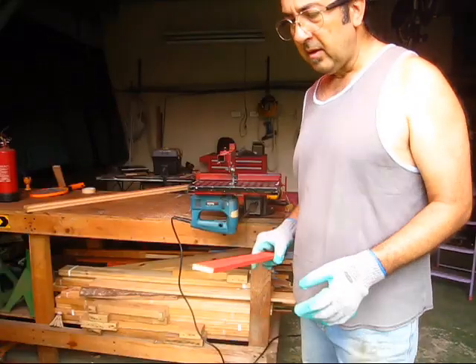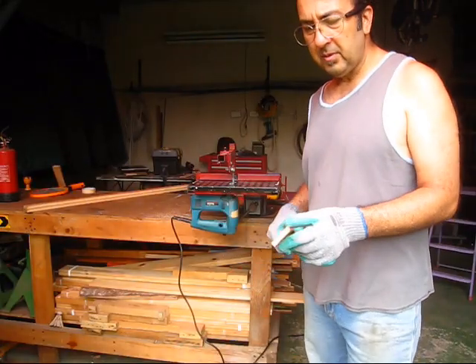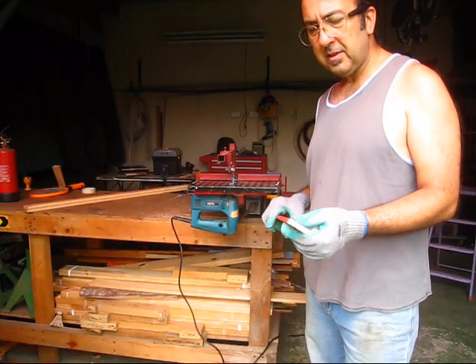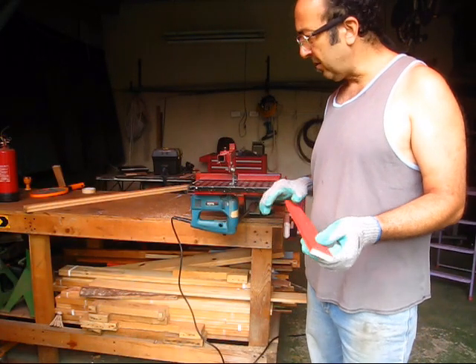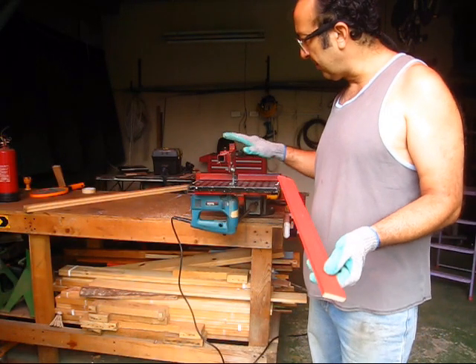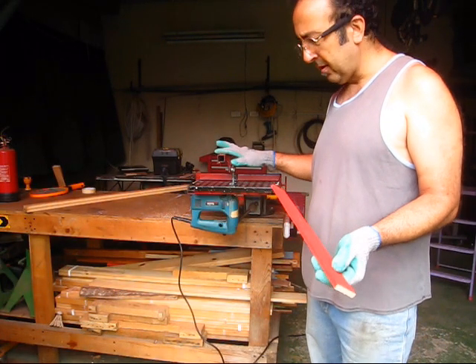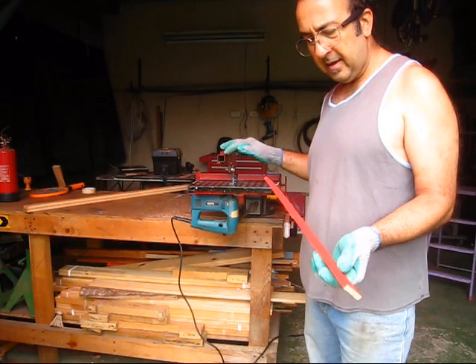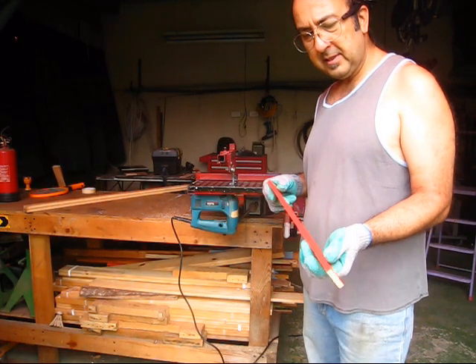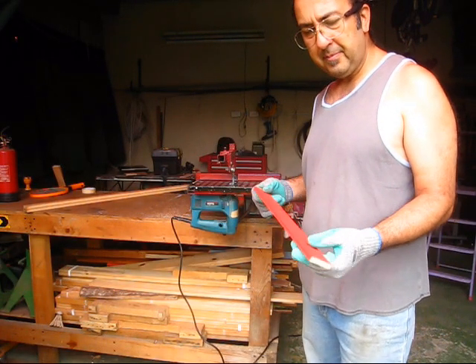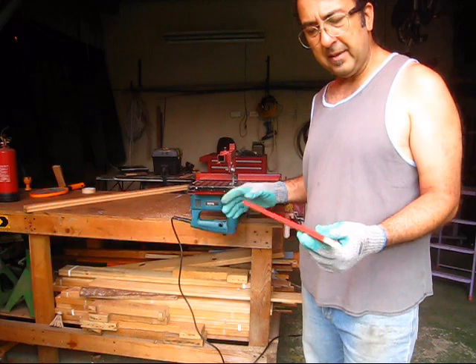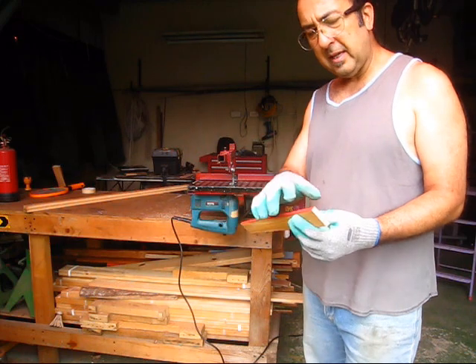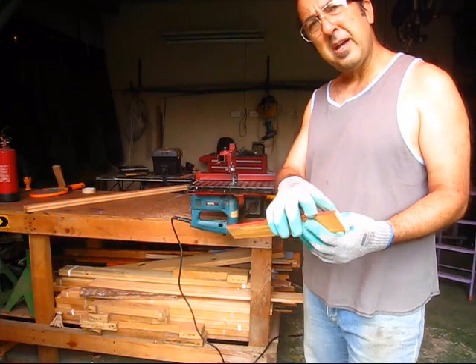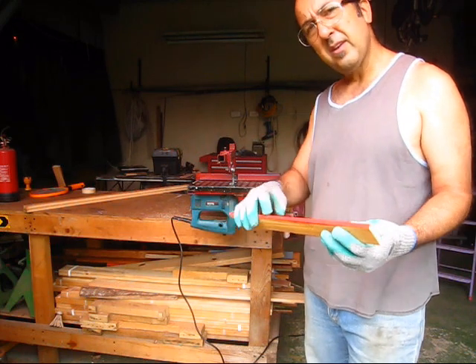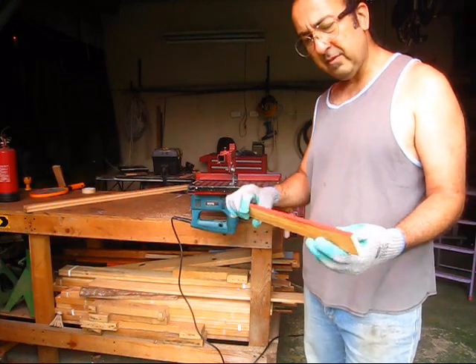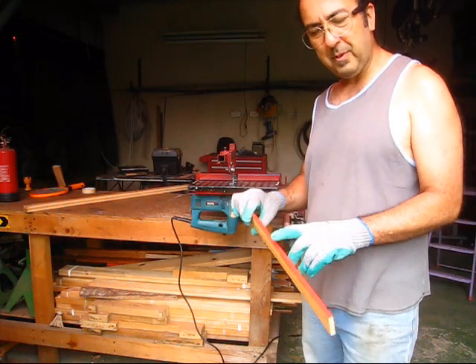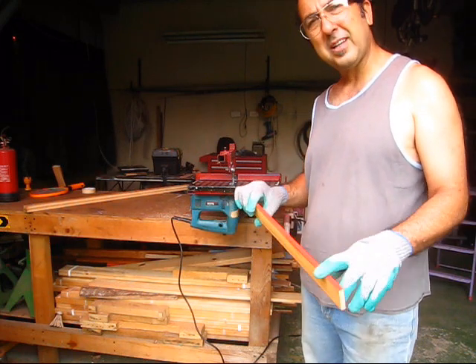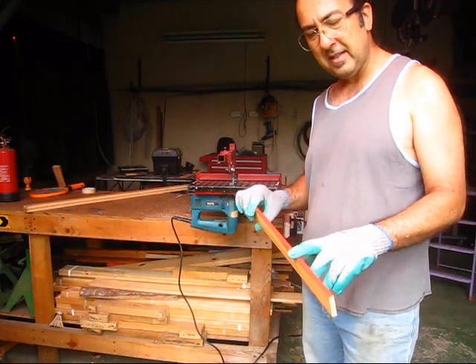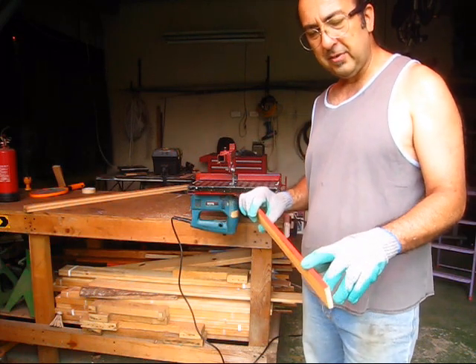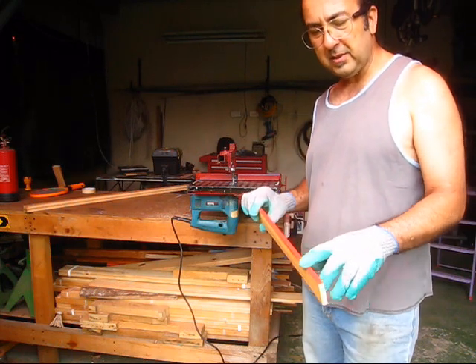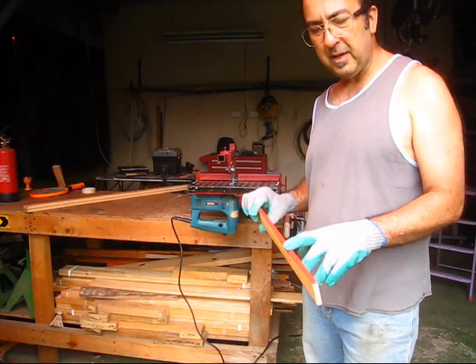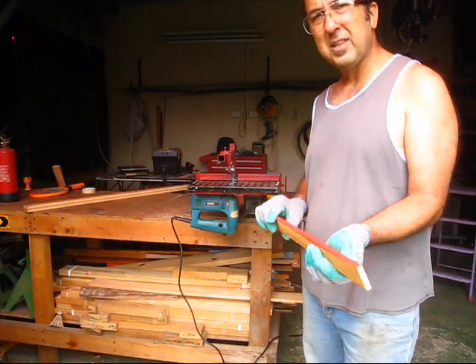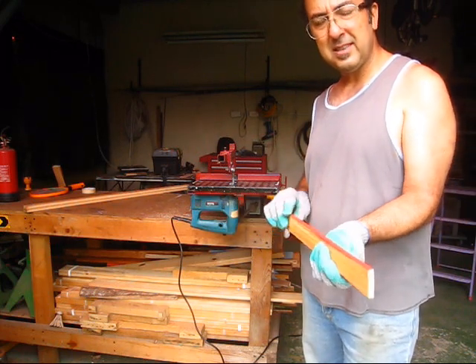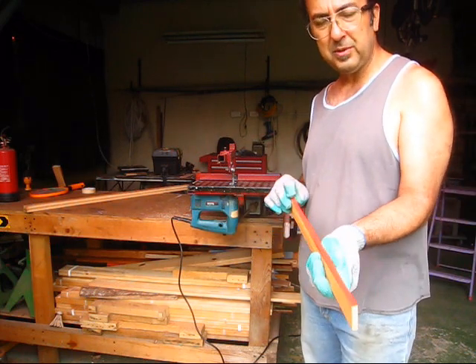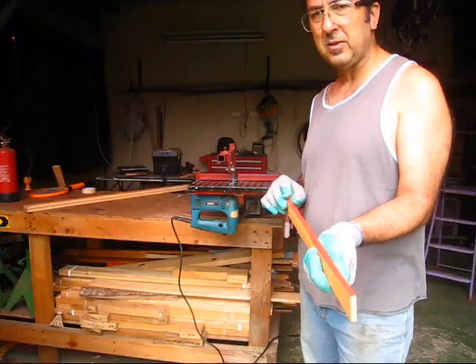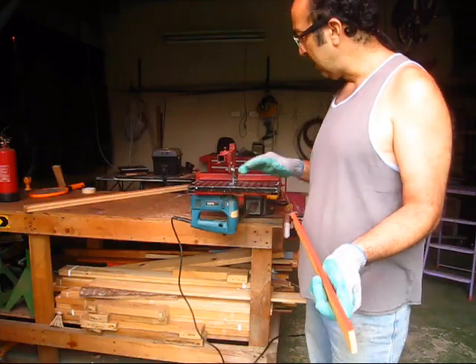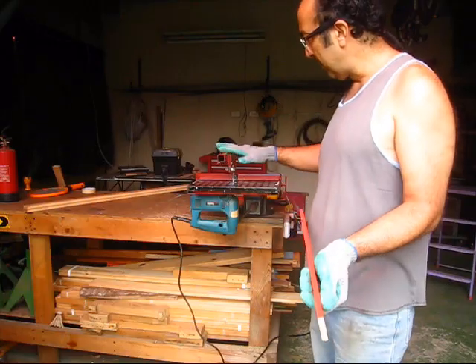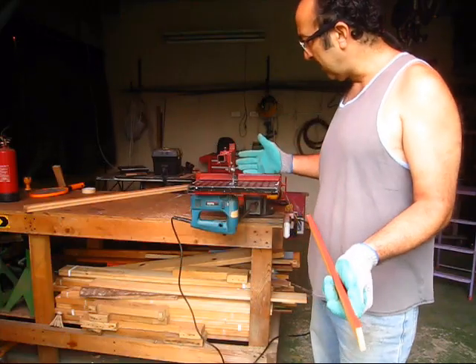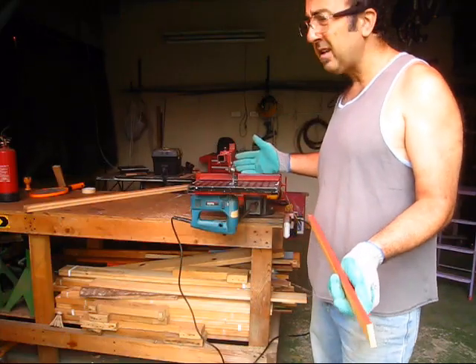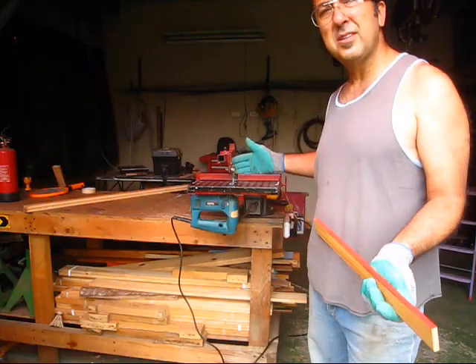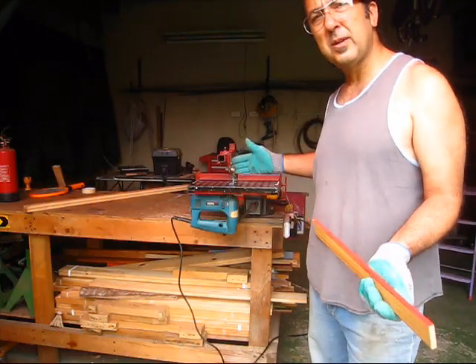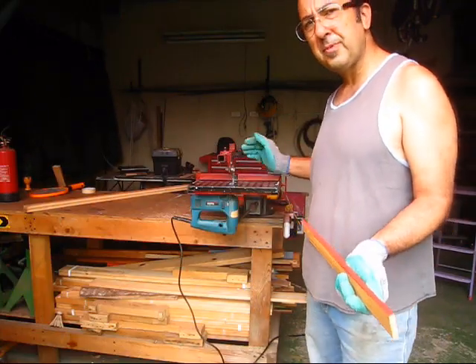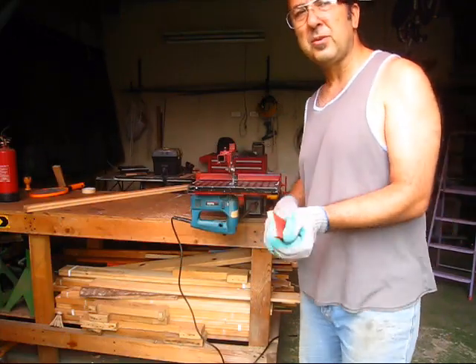Another thing you can use this for is taking the paint off of a strip of wood like this. If you just want to take the paint off, you can sand it, but that would take a long time. With this, you can bring the guide in really close. I'll show you how.